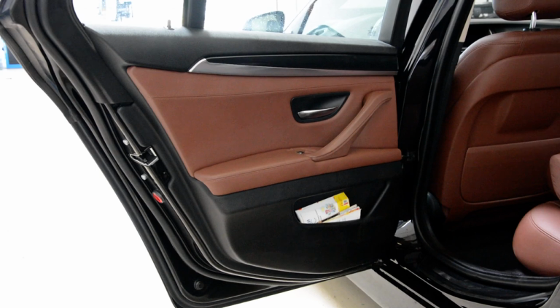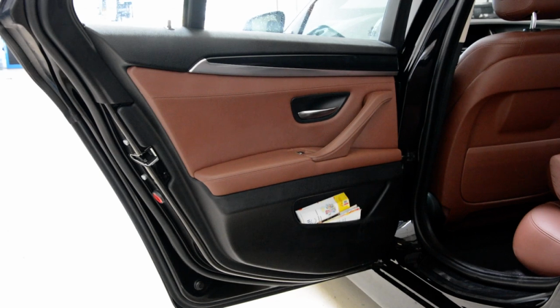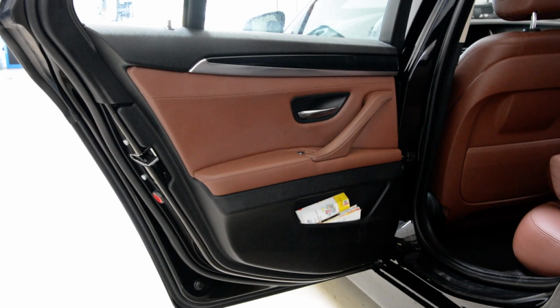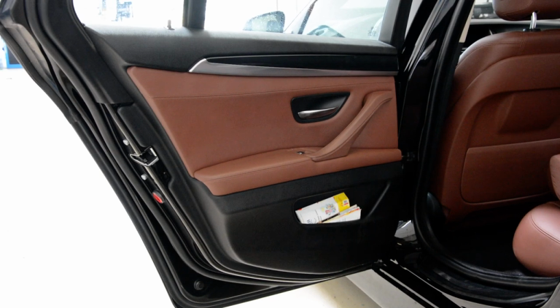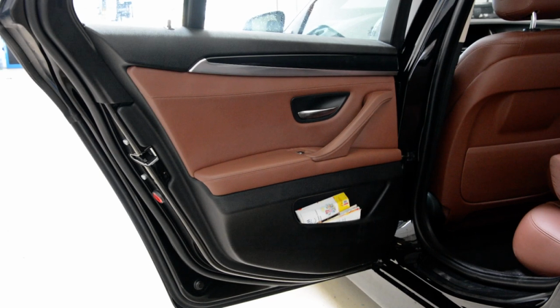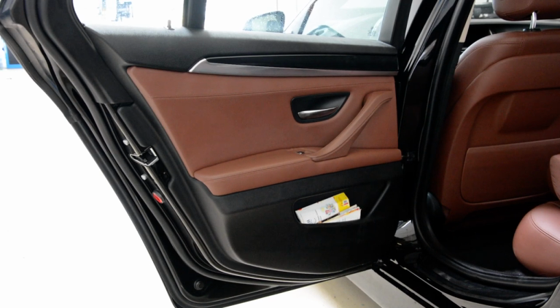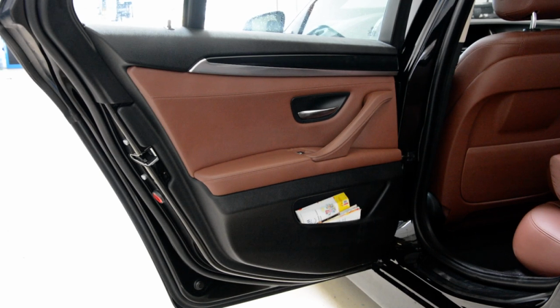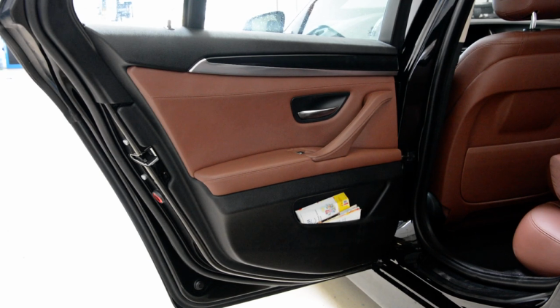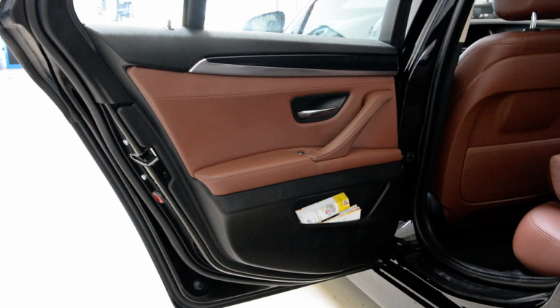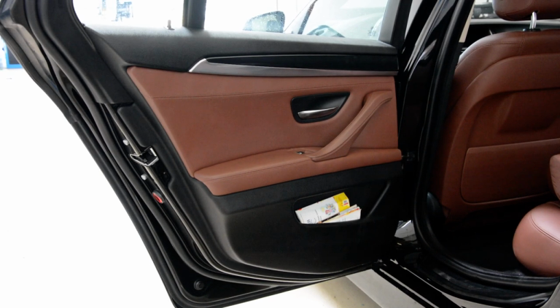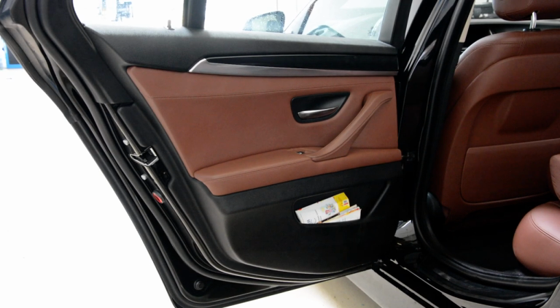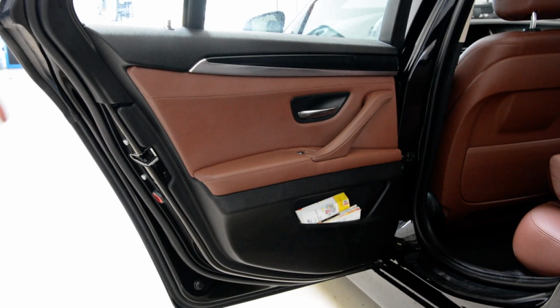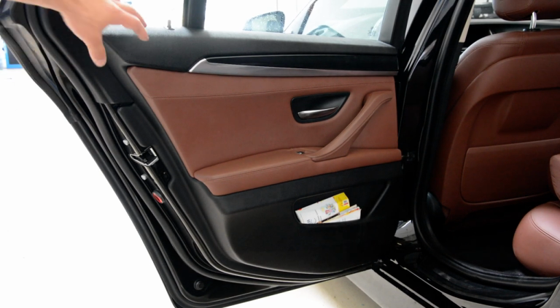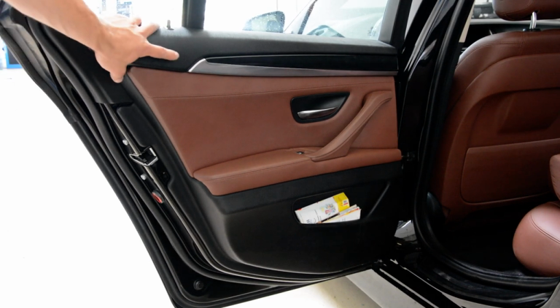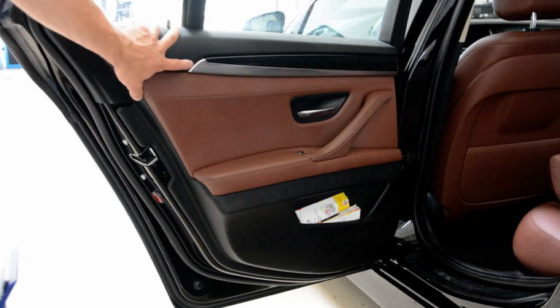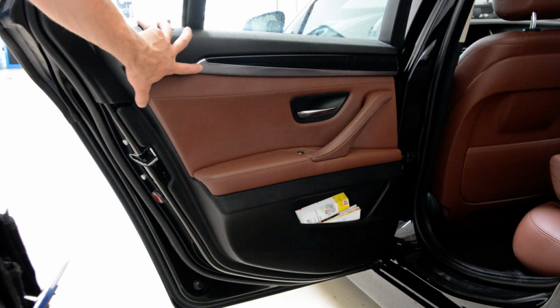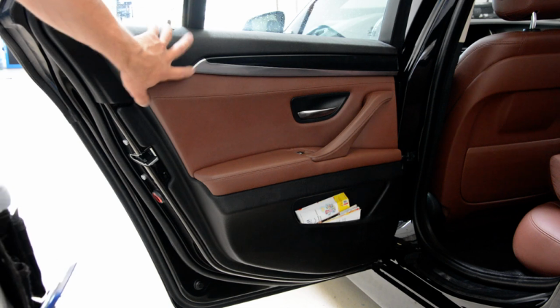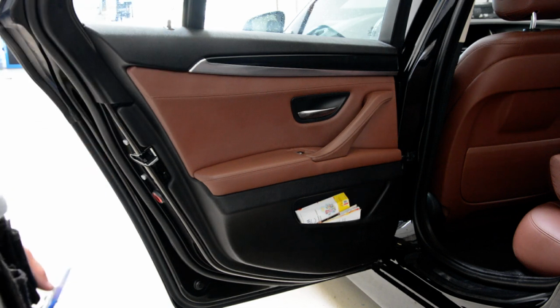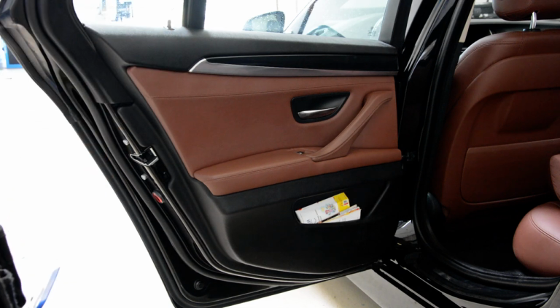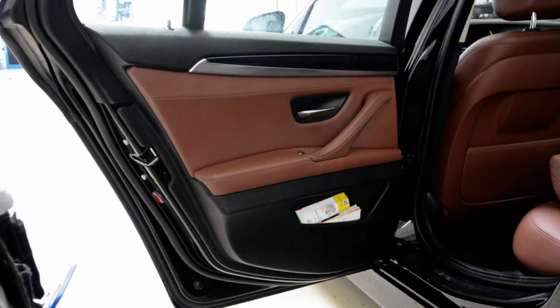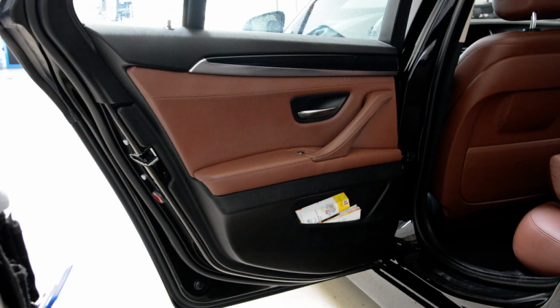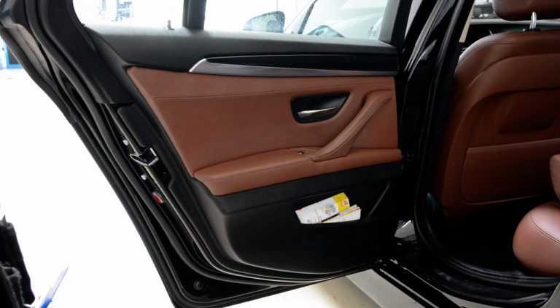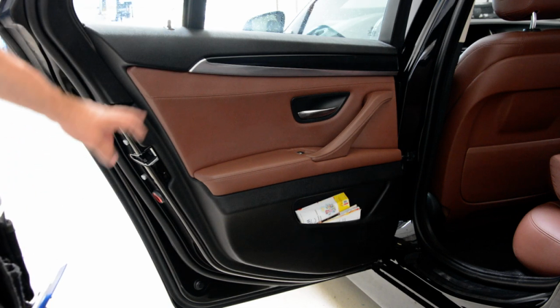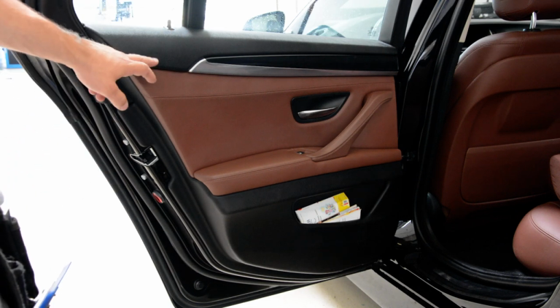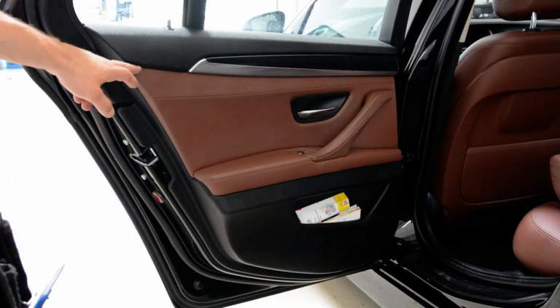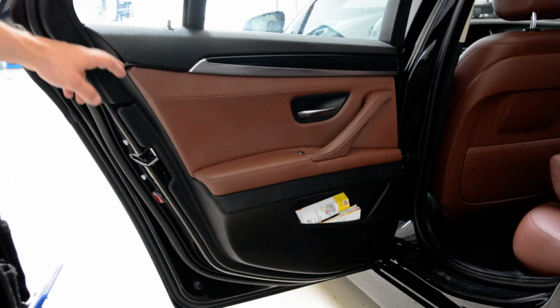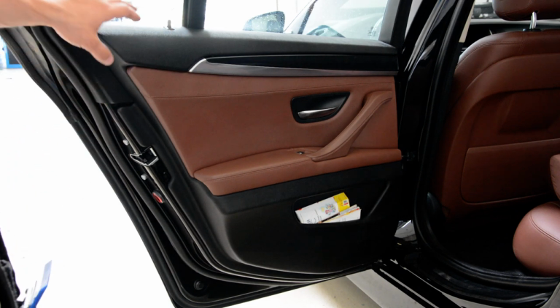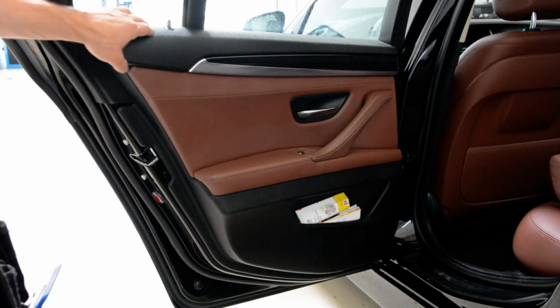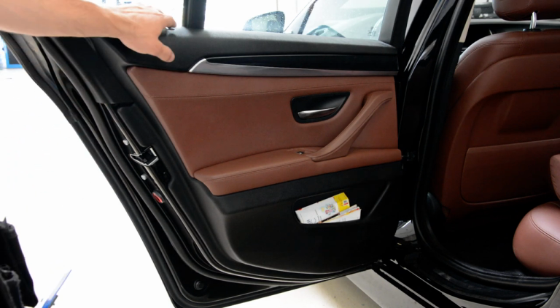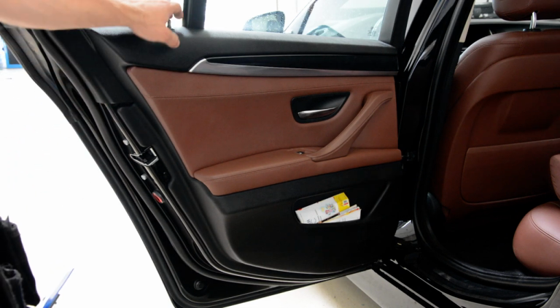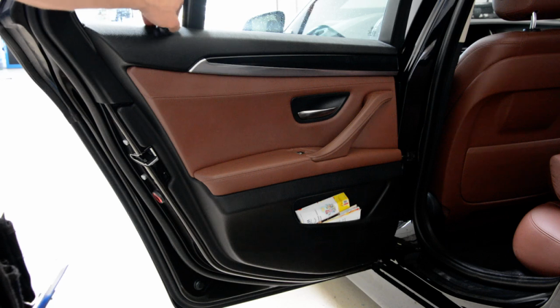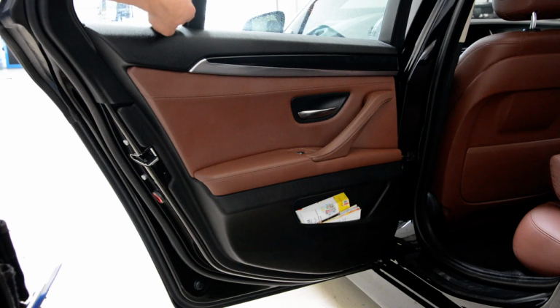Hello everyone. In this short video I'll show you how to remove the rear door panel. This is a BMW 5 series 2014, it's an F11.